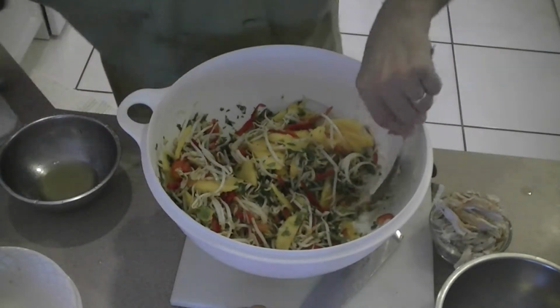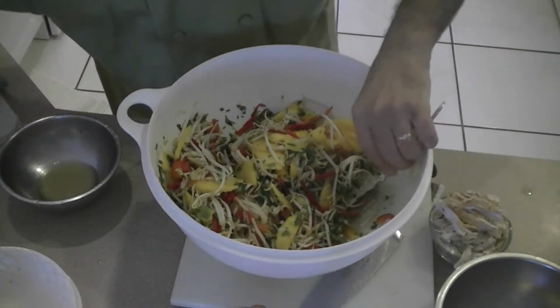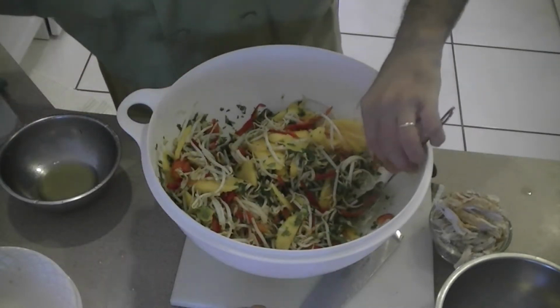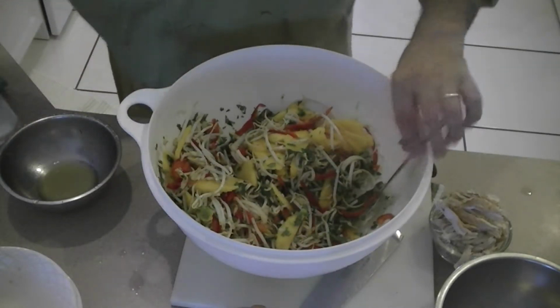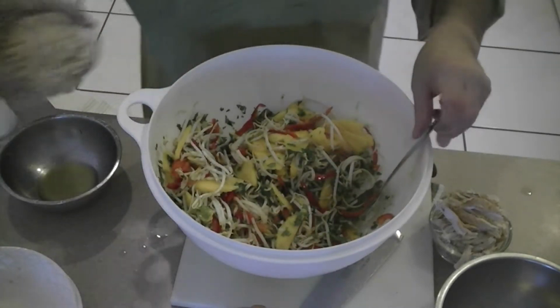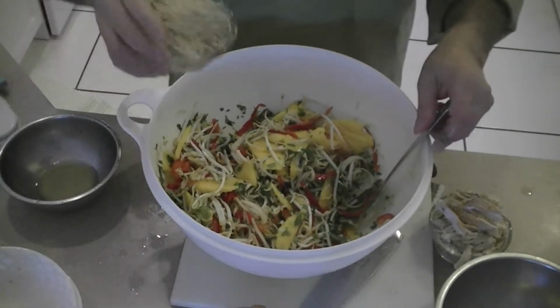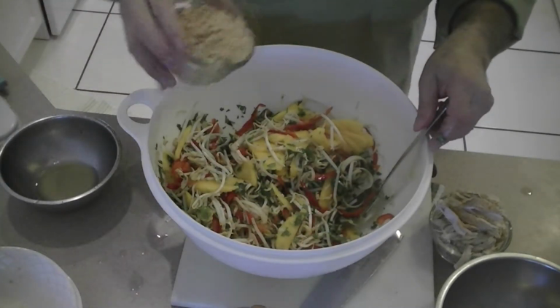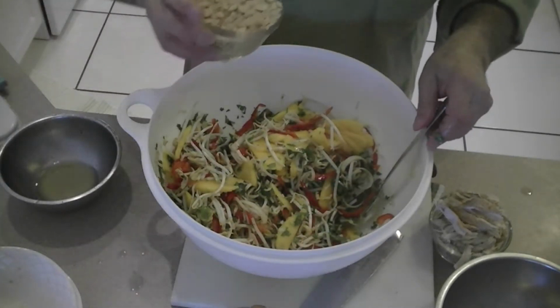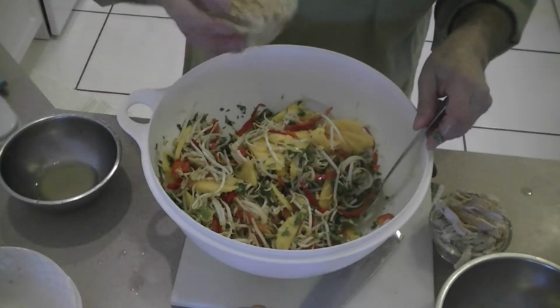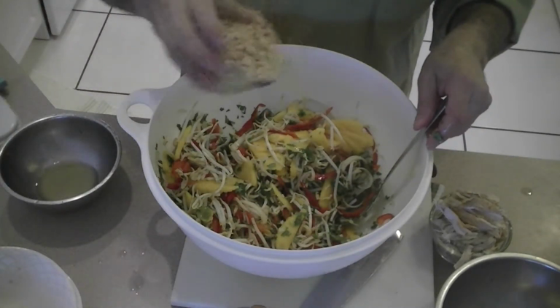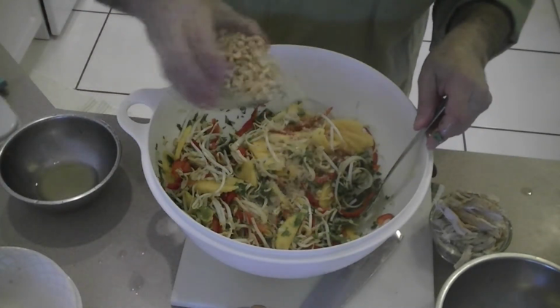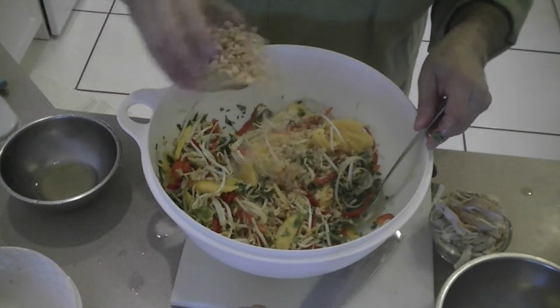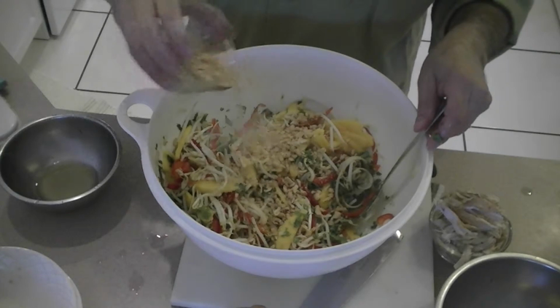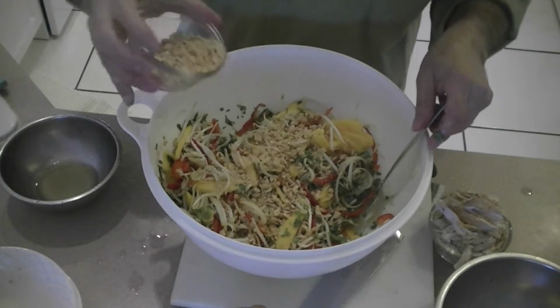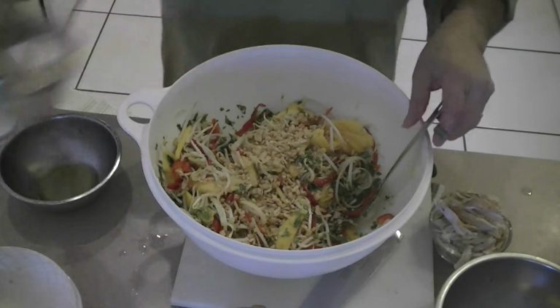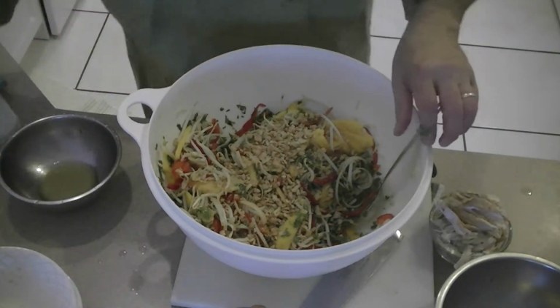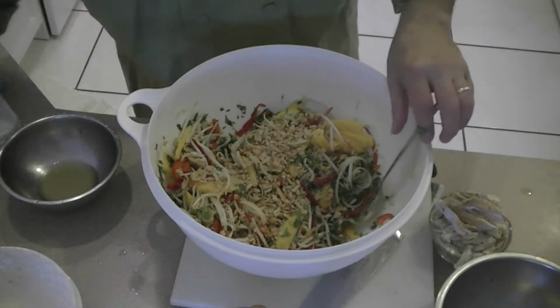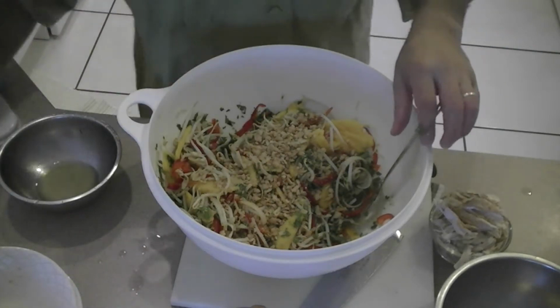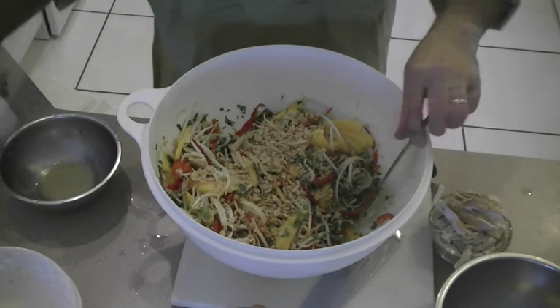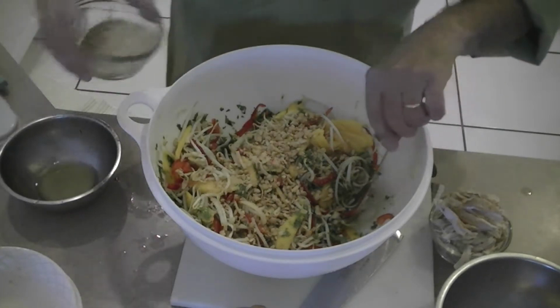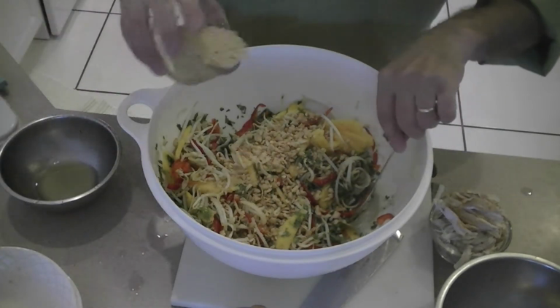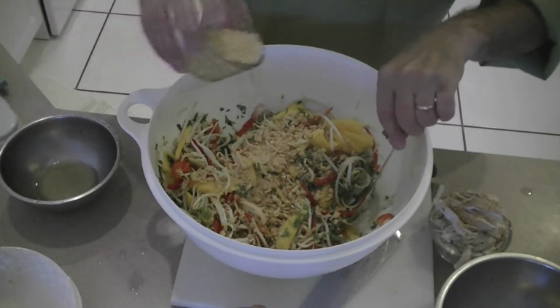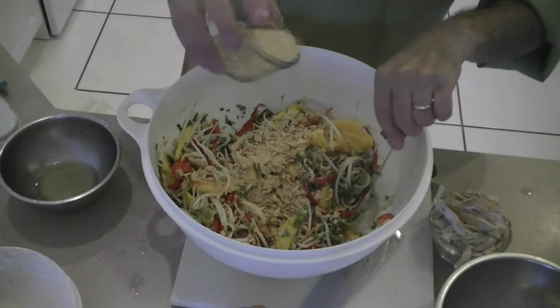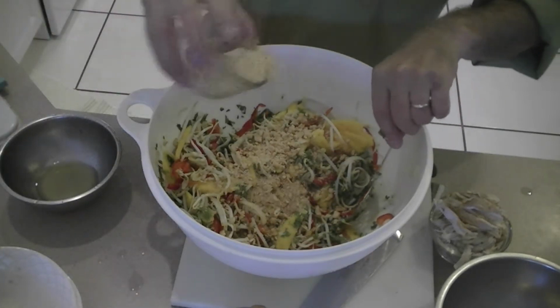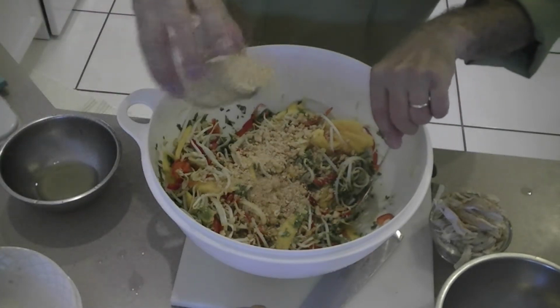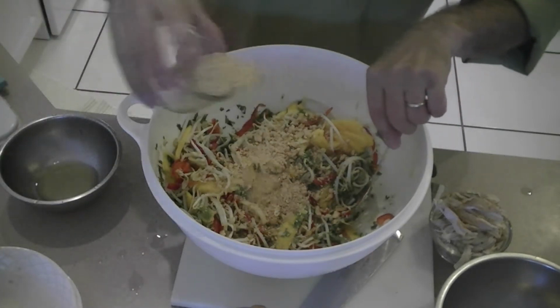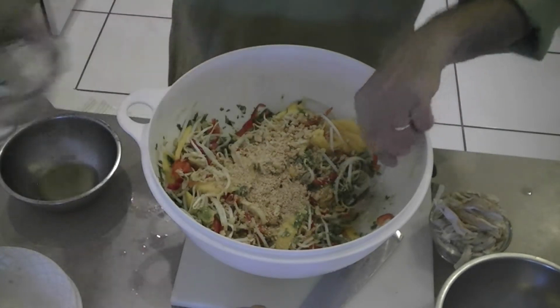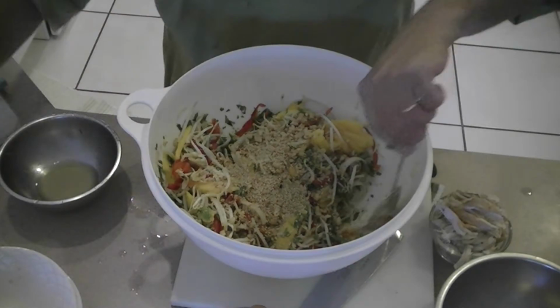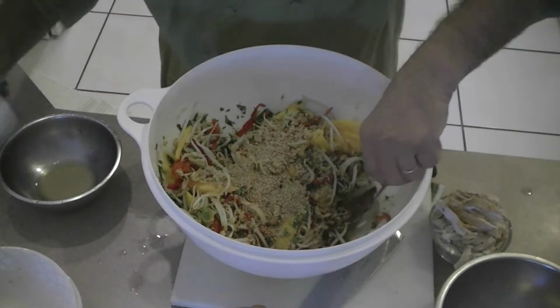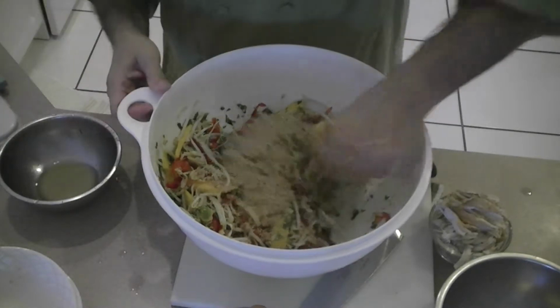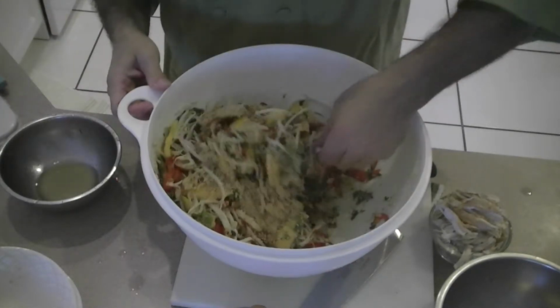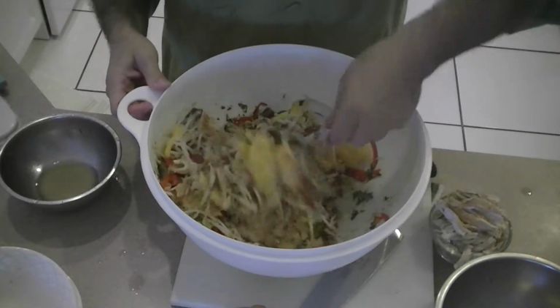Going to add some peanuts that have been just crushed. Toasted sesame seeds. Toss that.